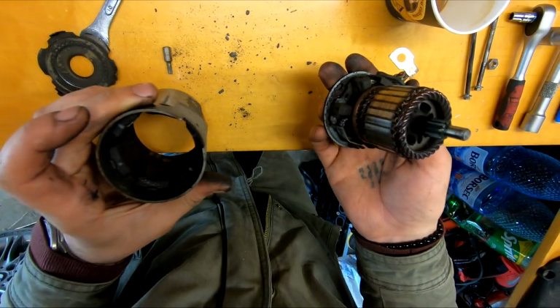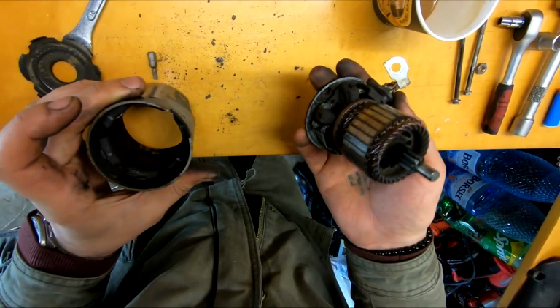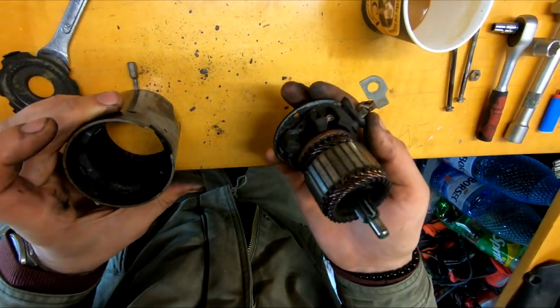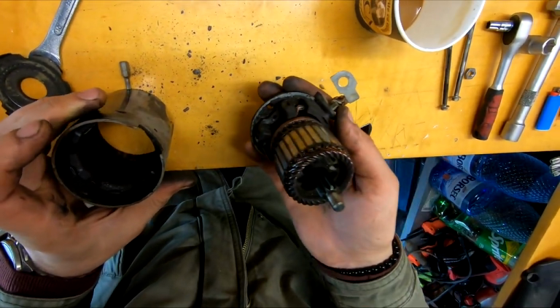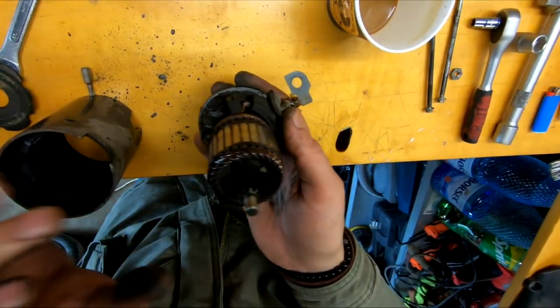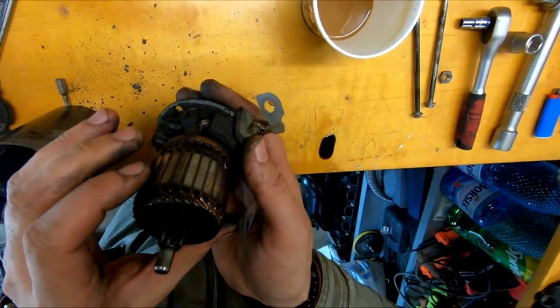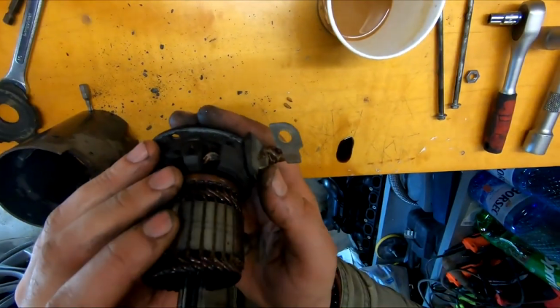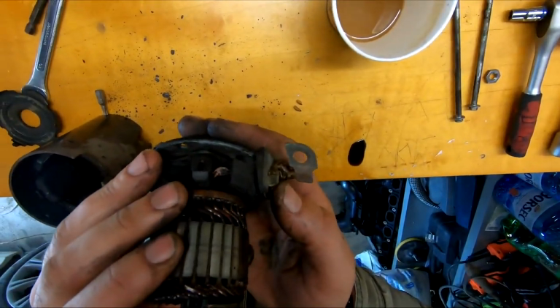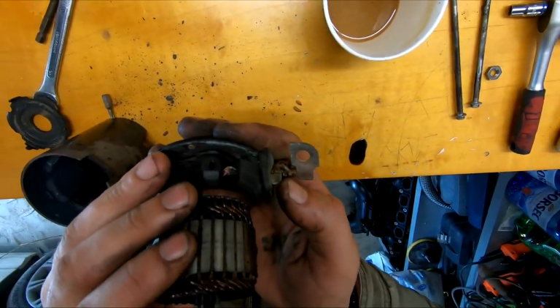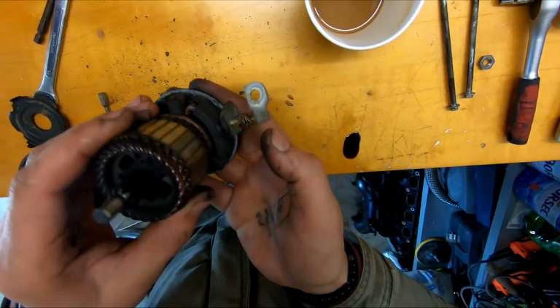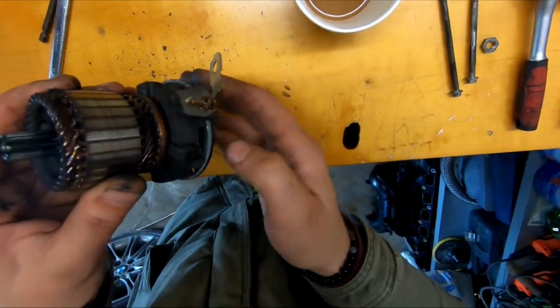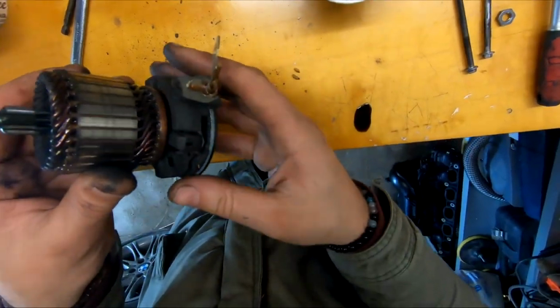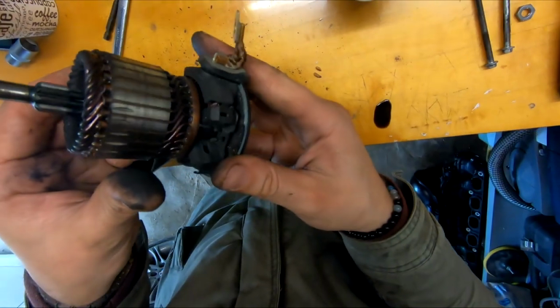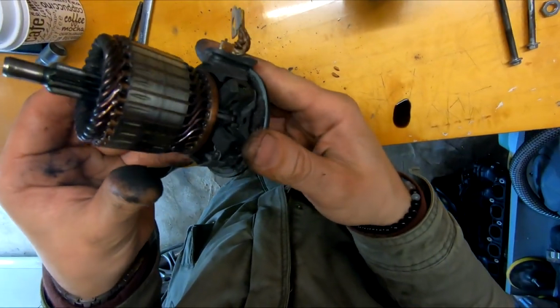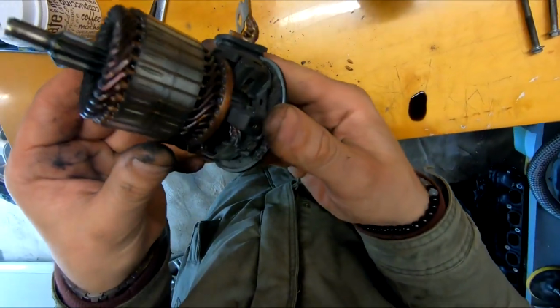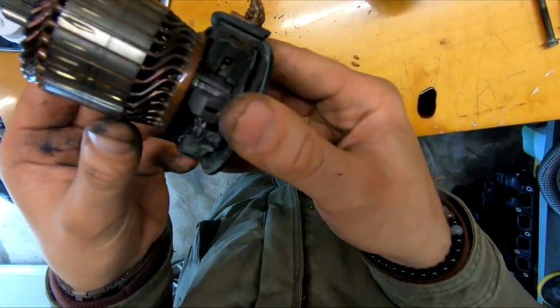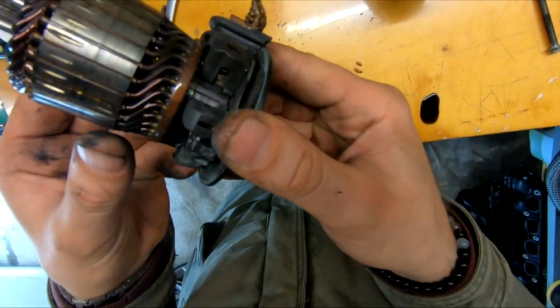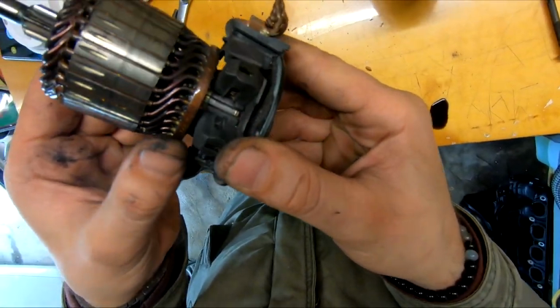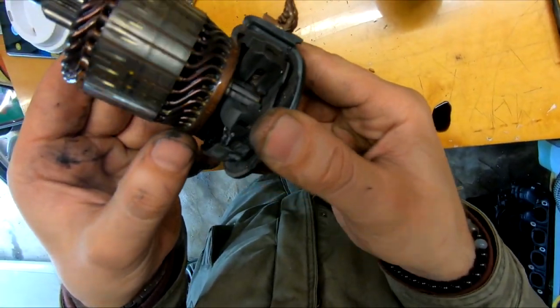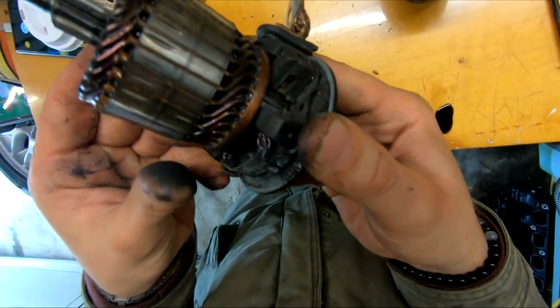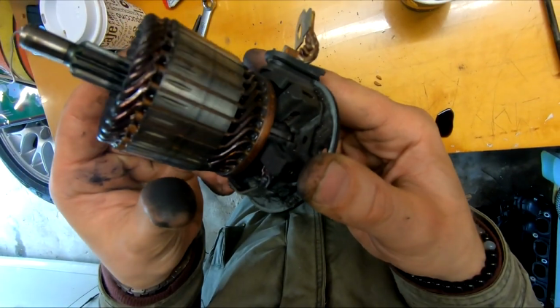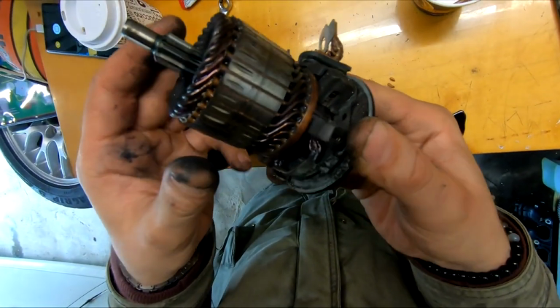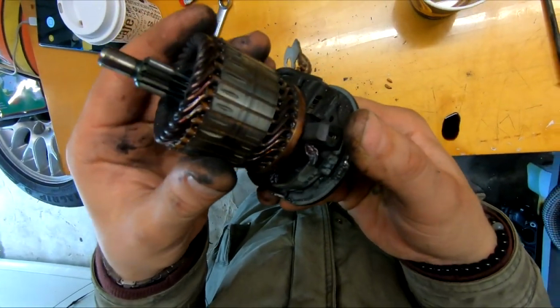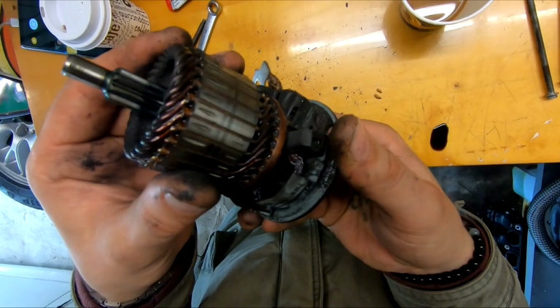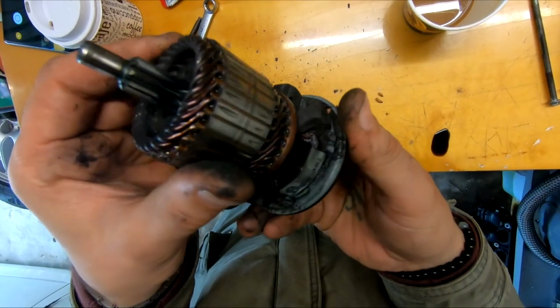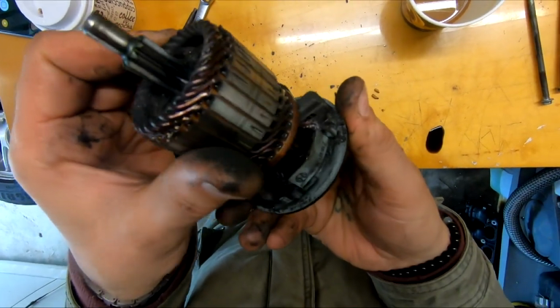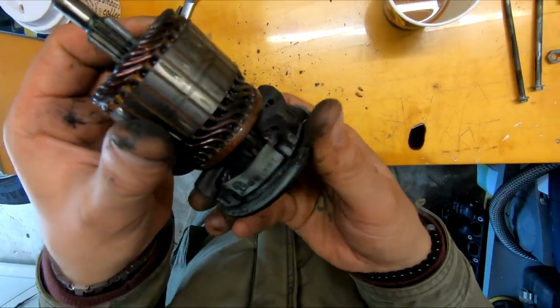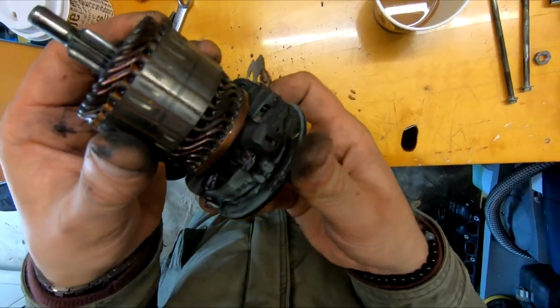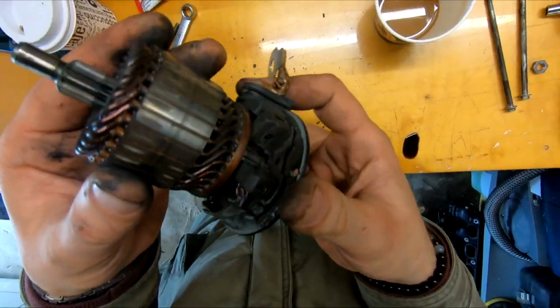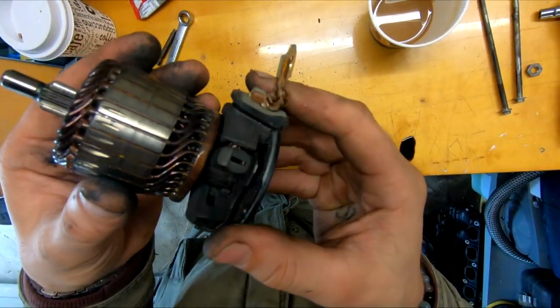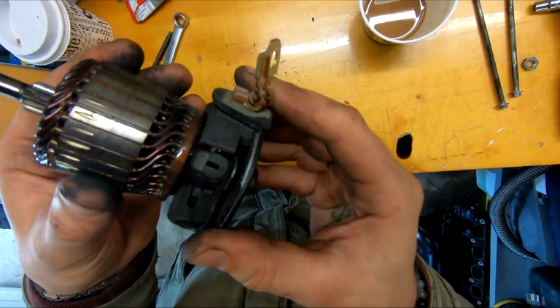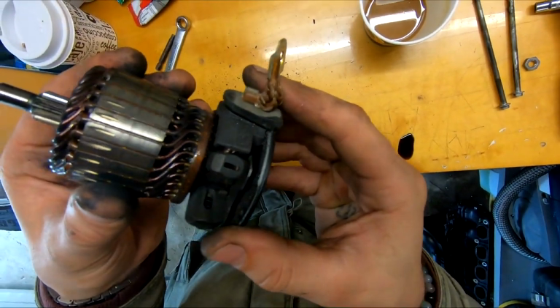I'm not sure if you can see here very well, but I'm pretty sure I found the problem. The contact points are completely destroyed — and that's good news. They only cost about $20, and the starter motor will be as new.